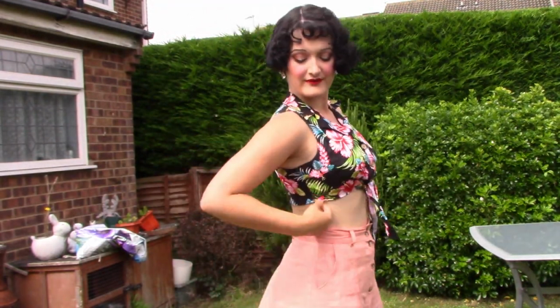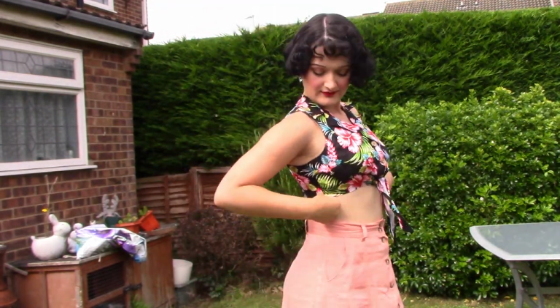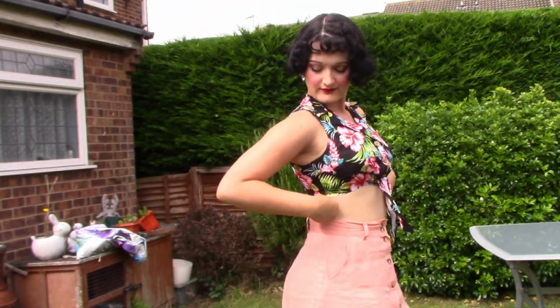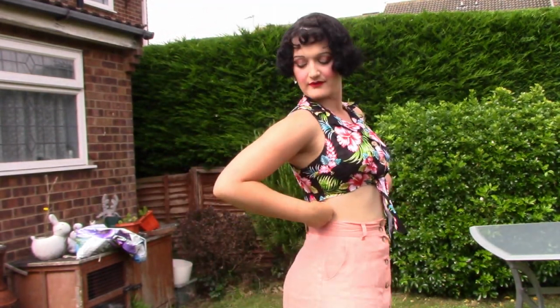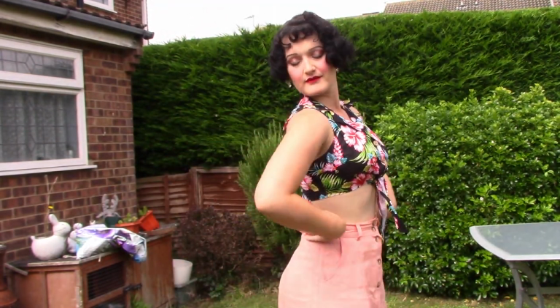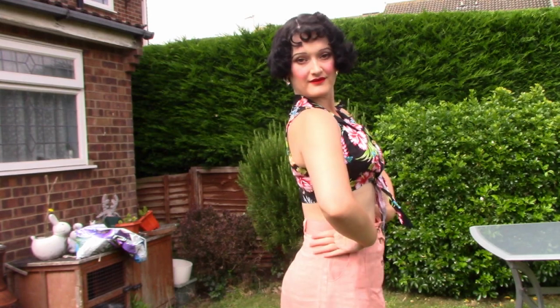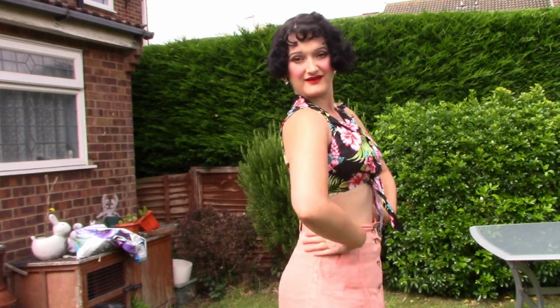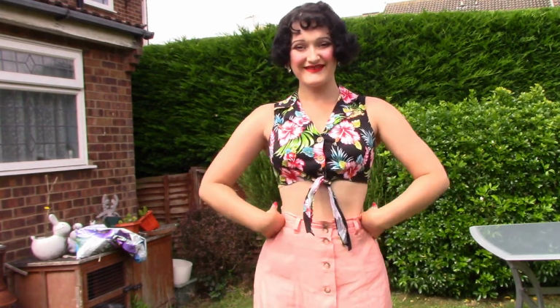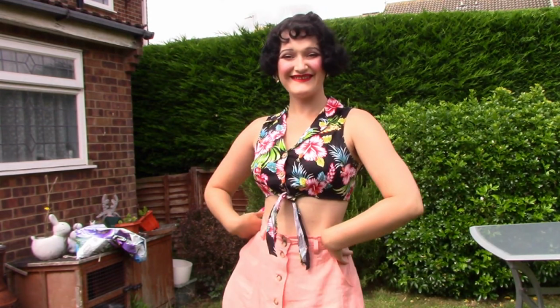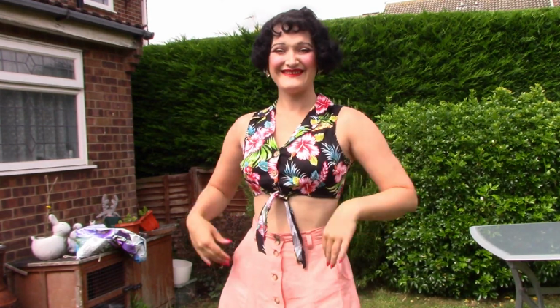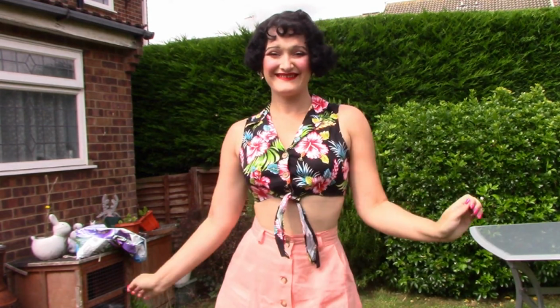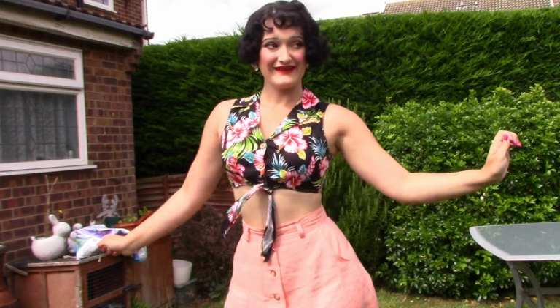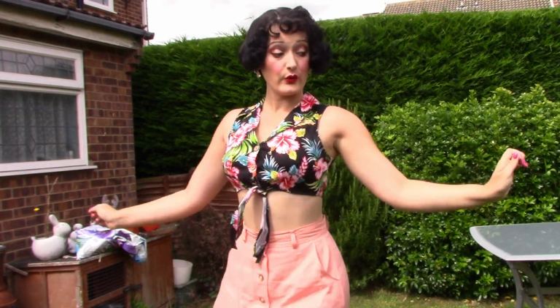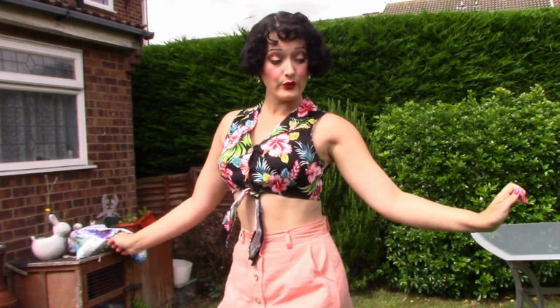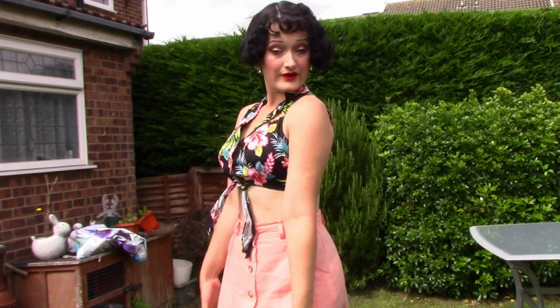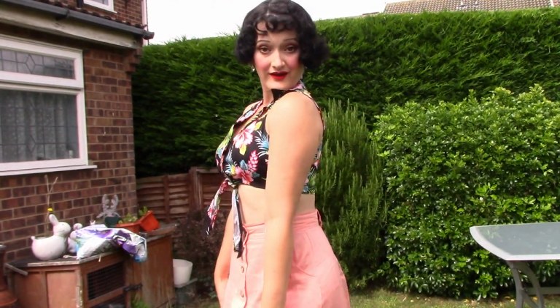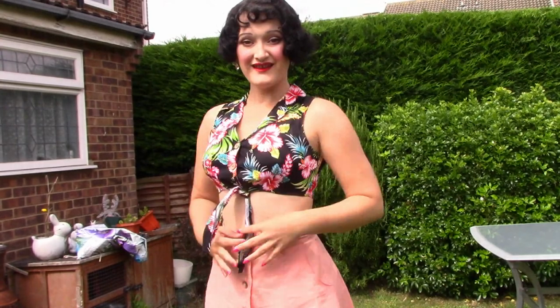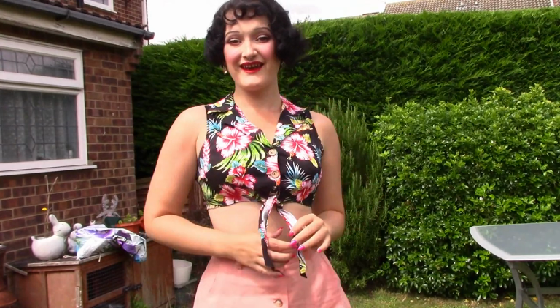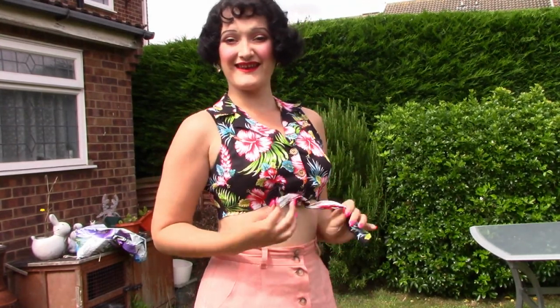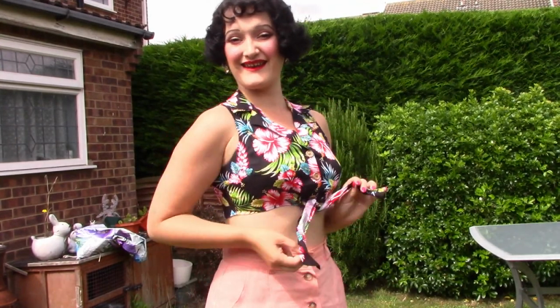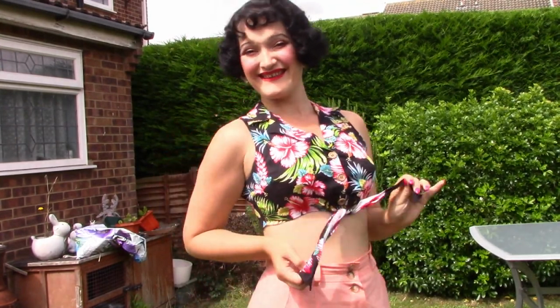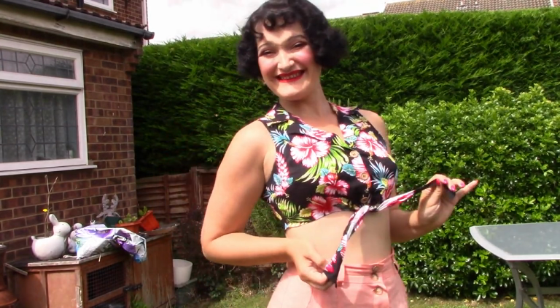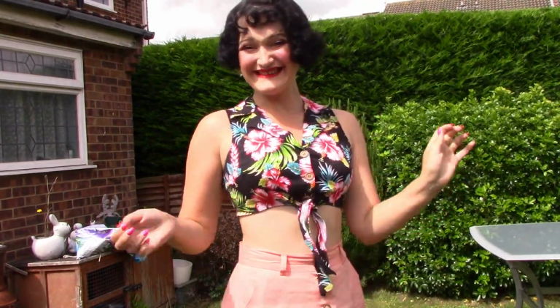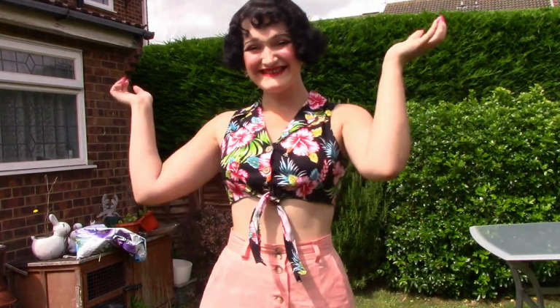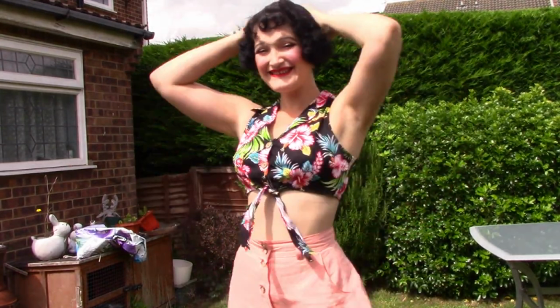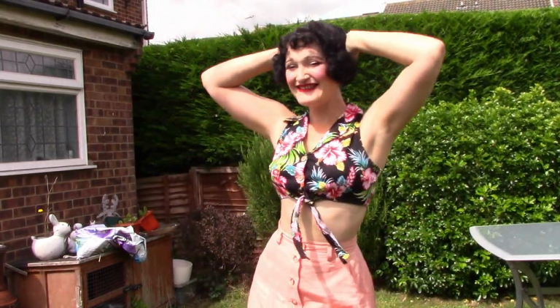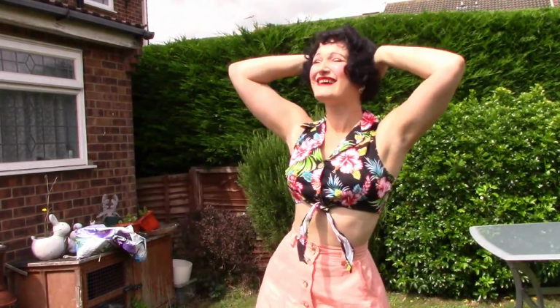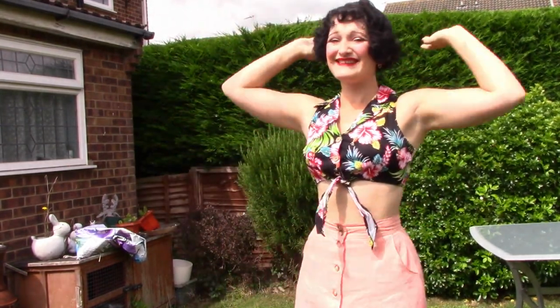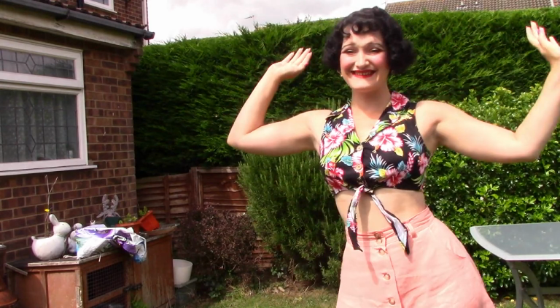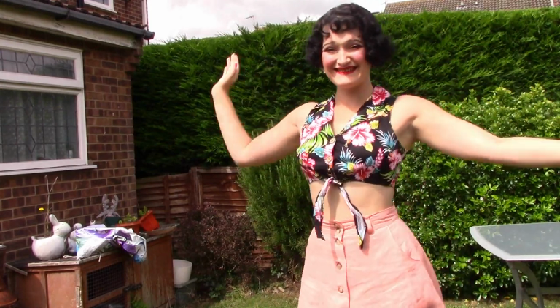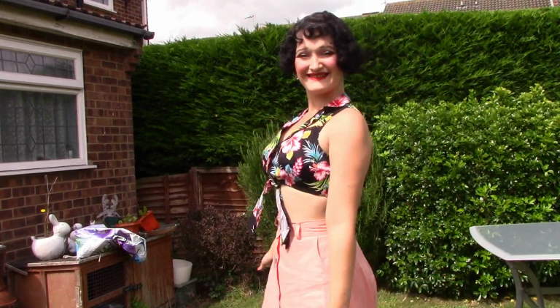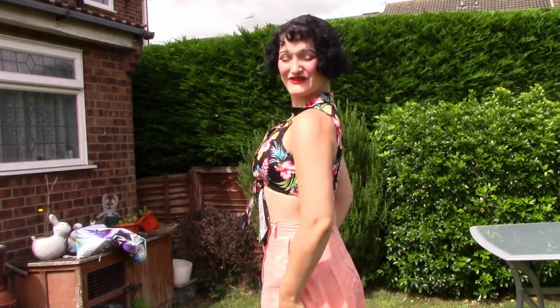The very super cropped cut won't actually show the bottom of your bra, don't worry, and it is balanced by the collar up top. It also really highlights your shape when paired with a high-waisted skirt or shorts.